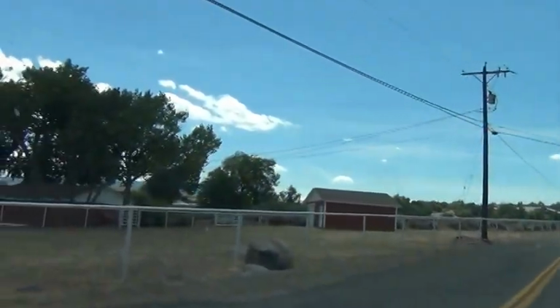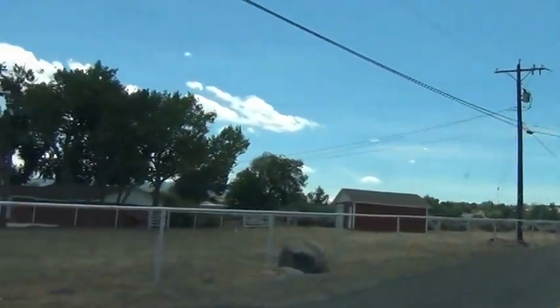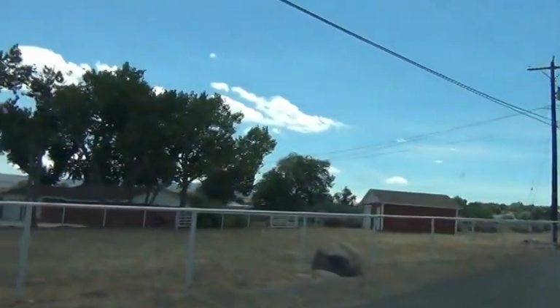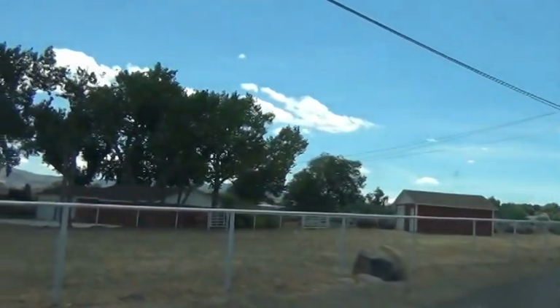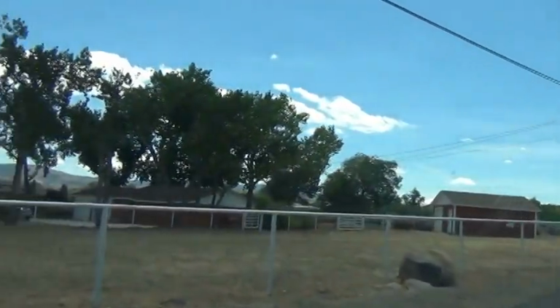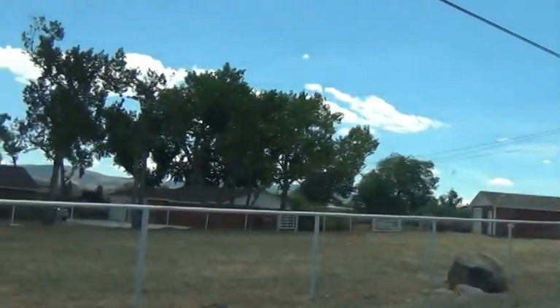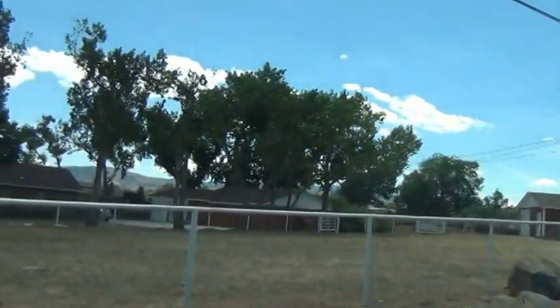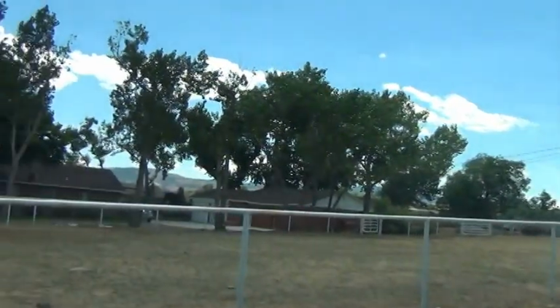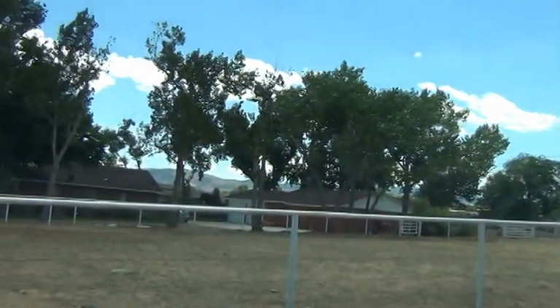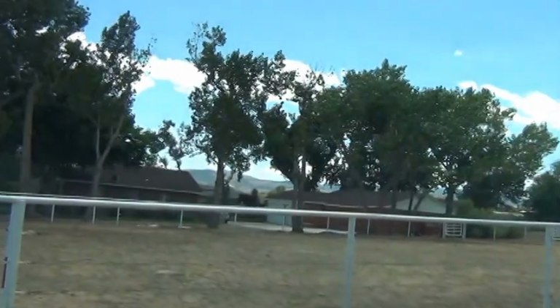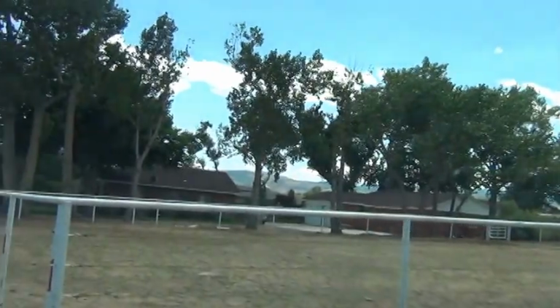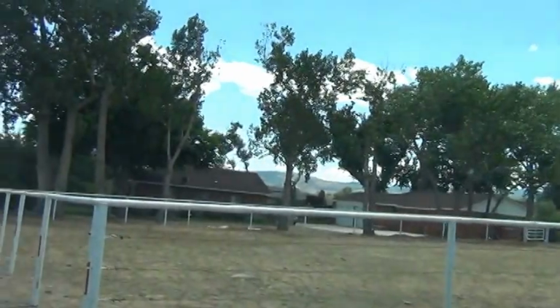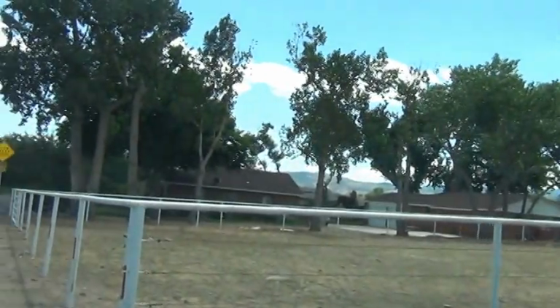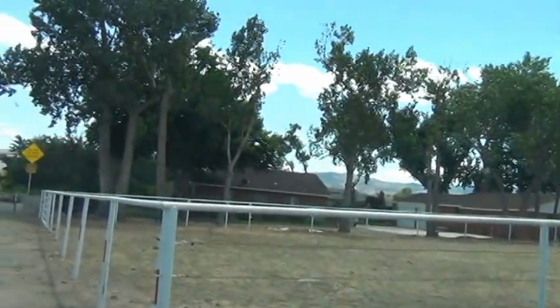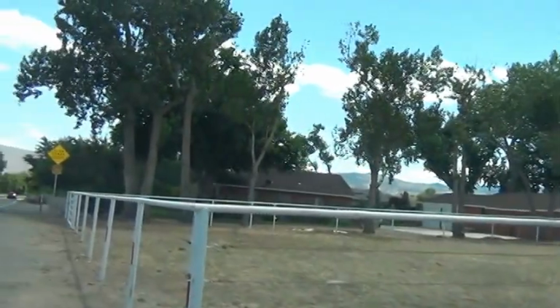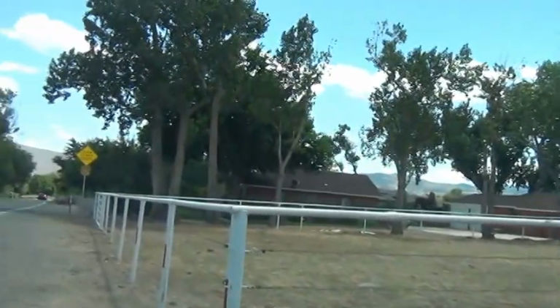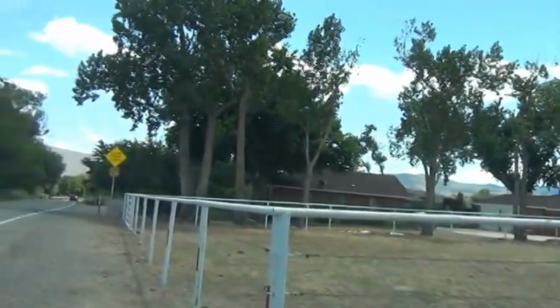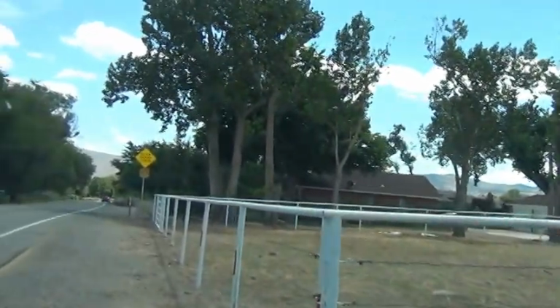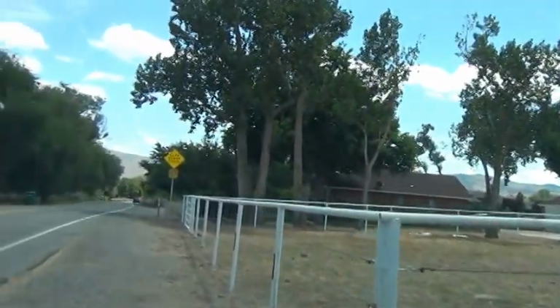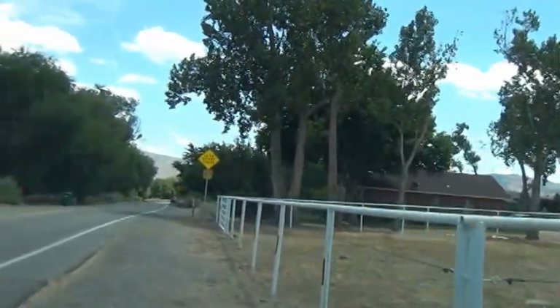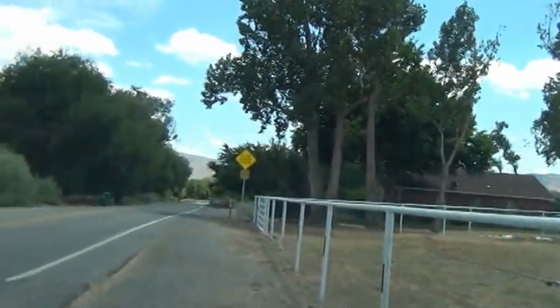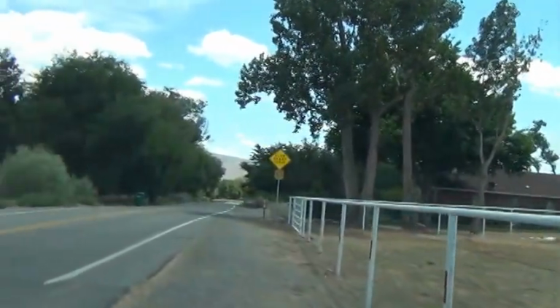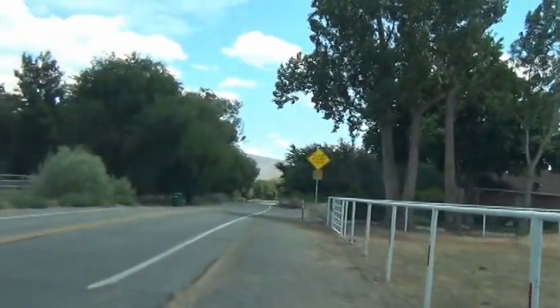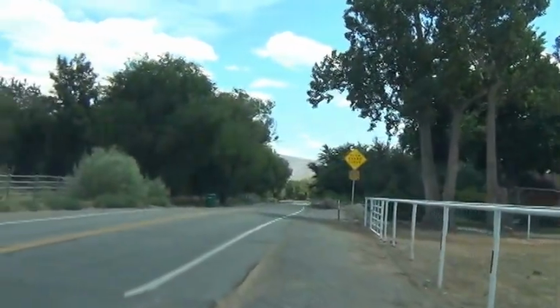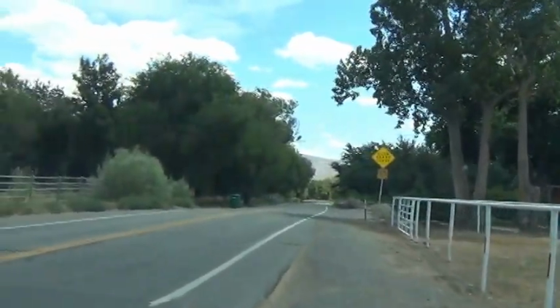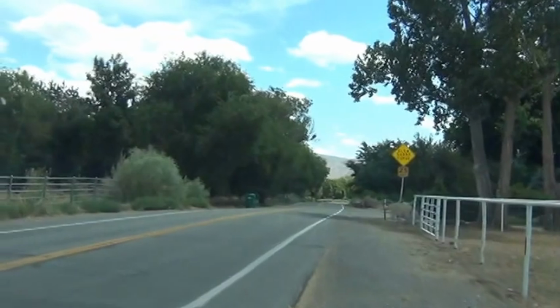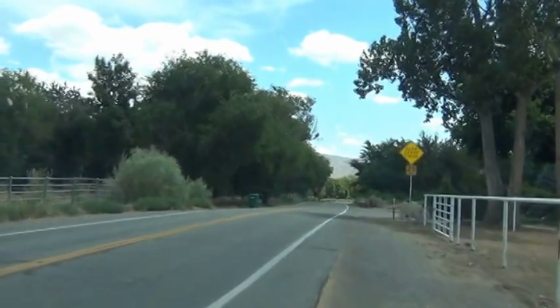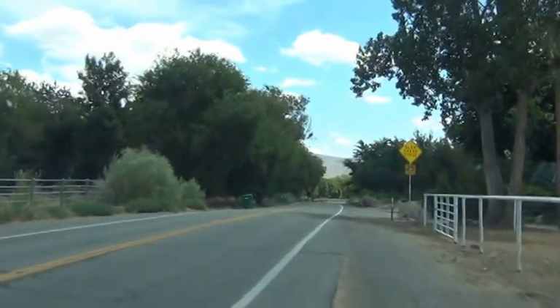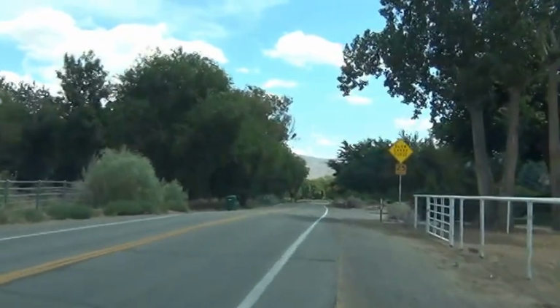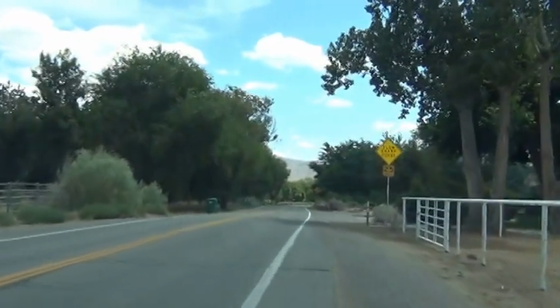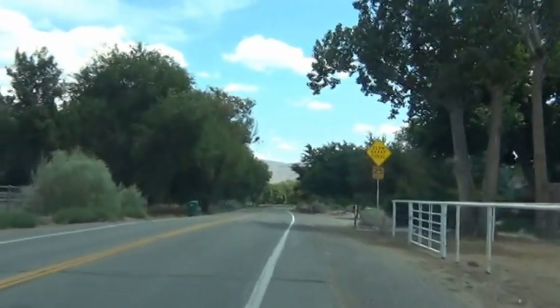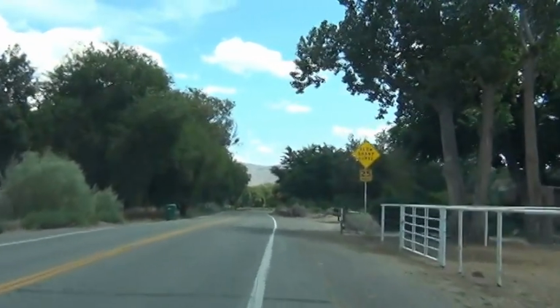Here's a little cutesy barn — again, very typical of this area. Now we're at the intersection of Thomas Creek and Foothill.